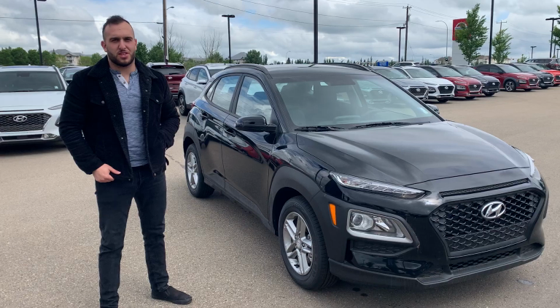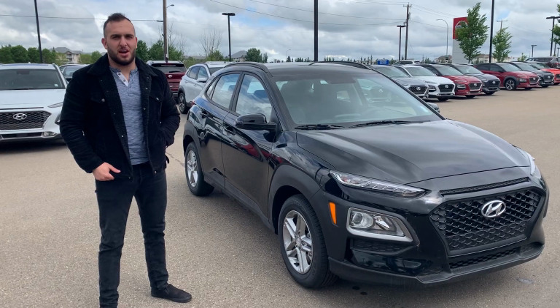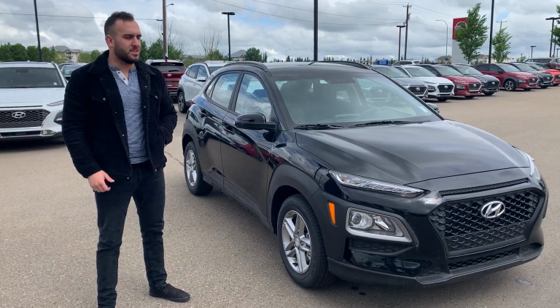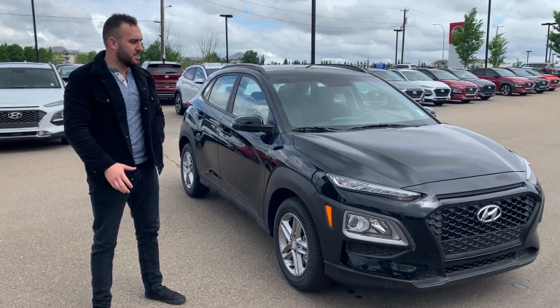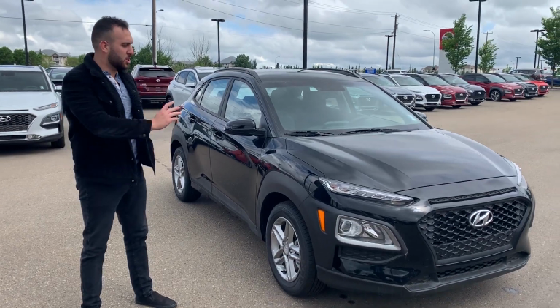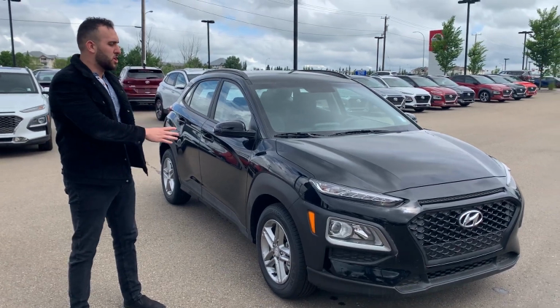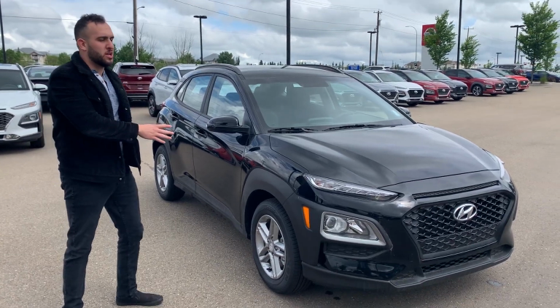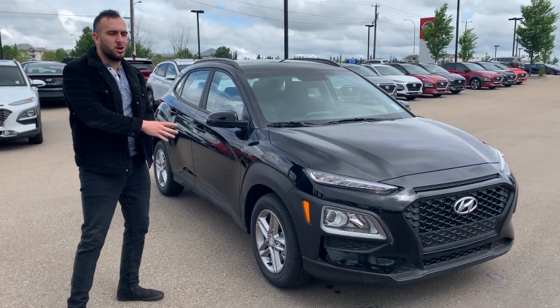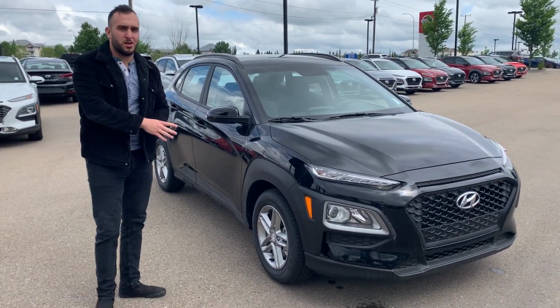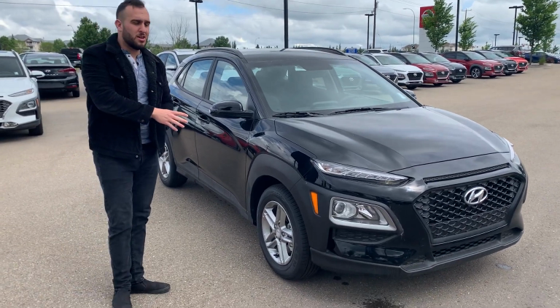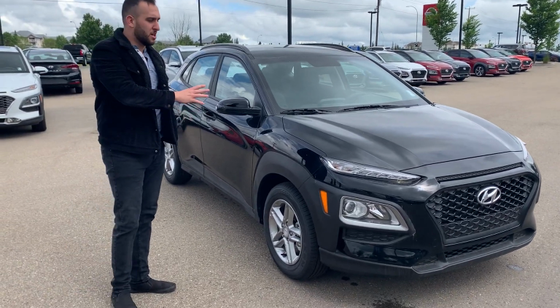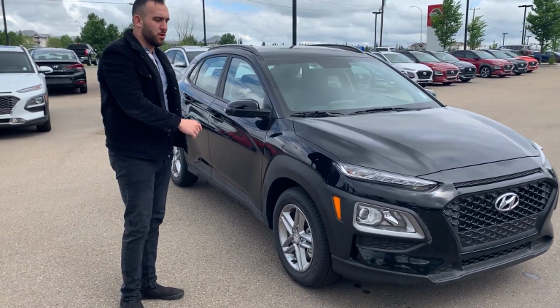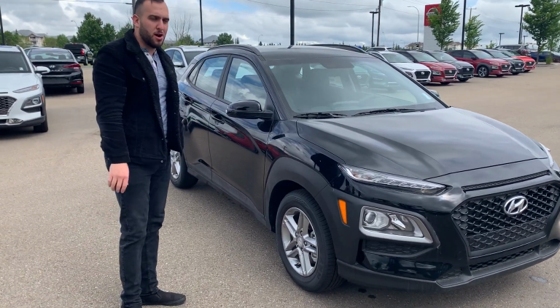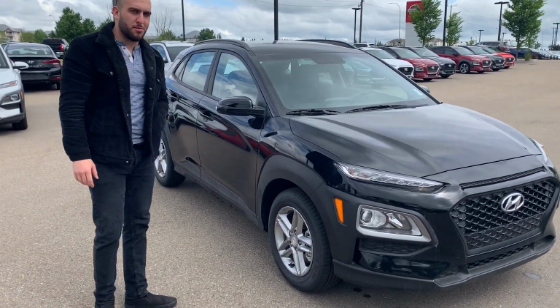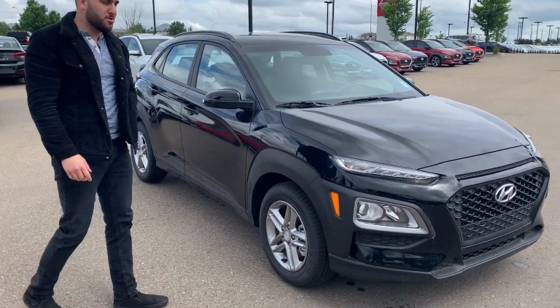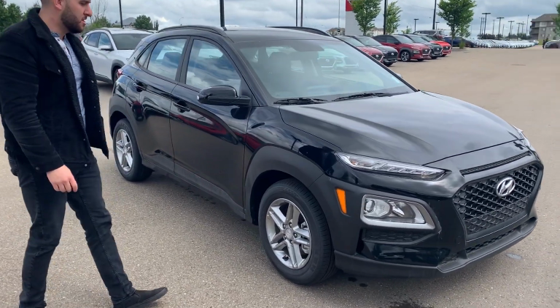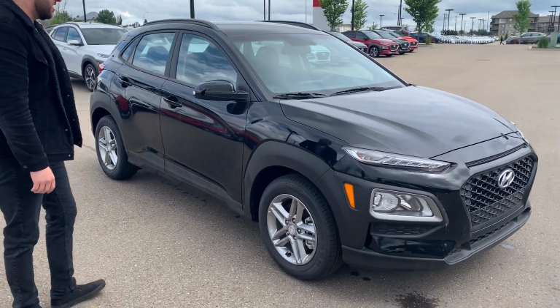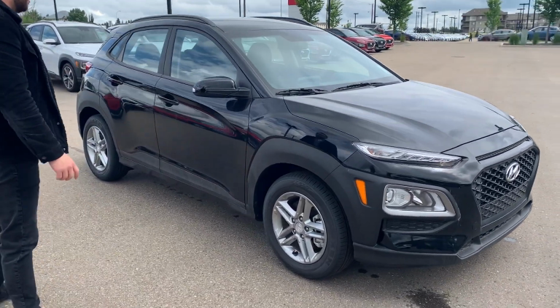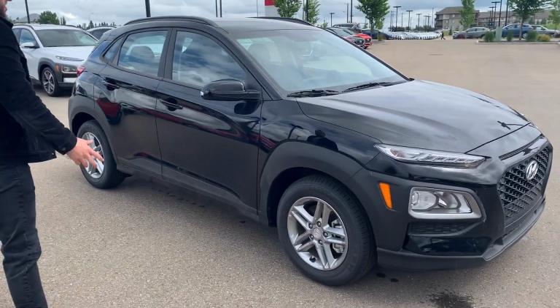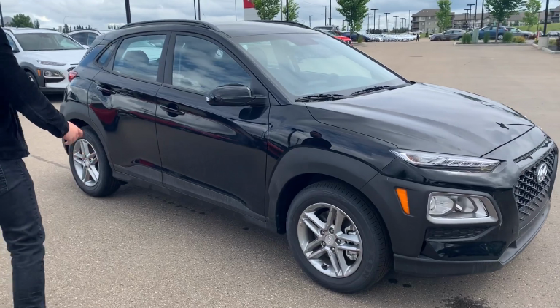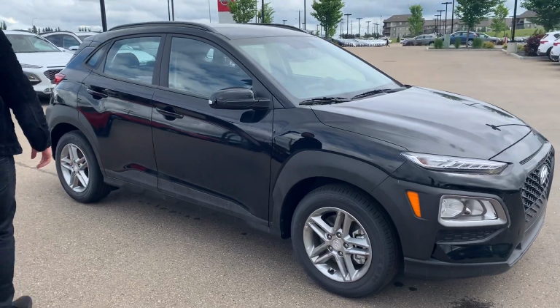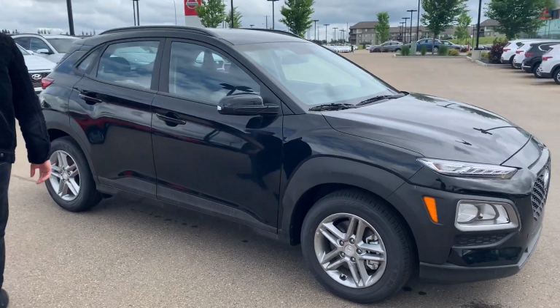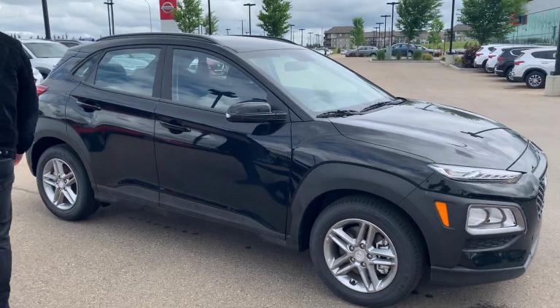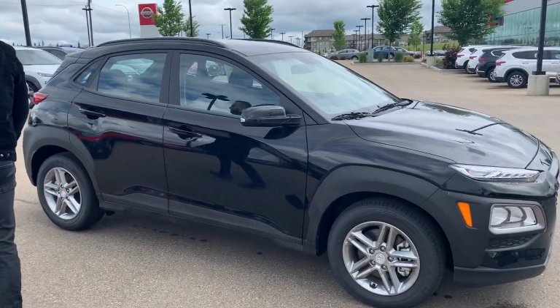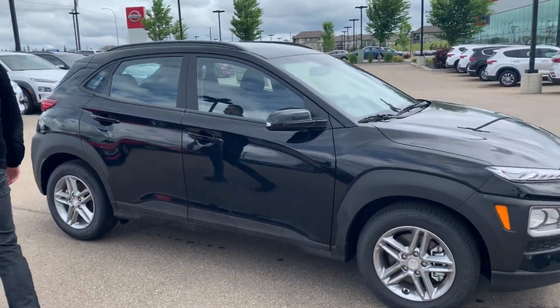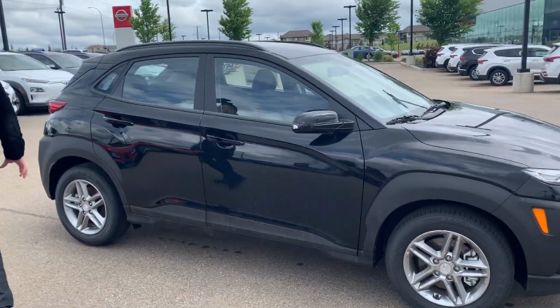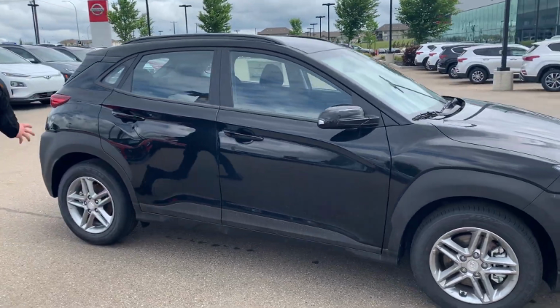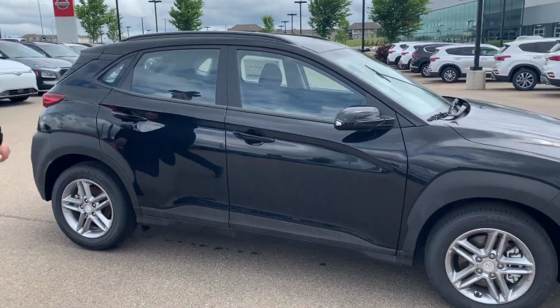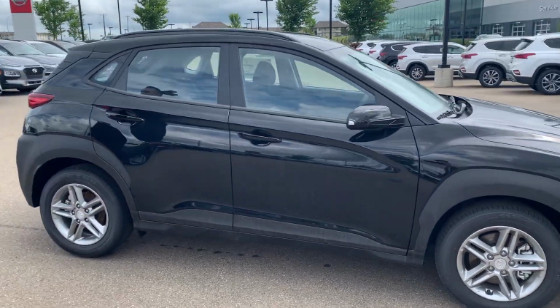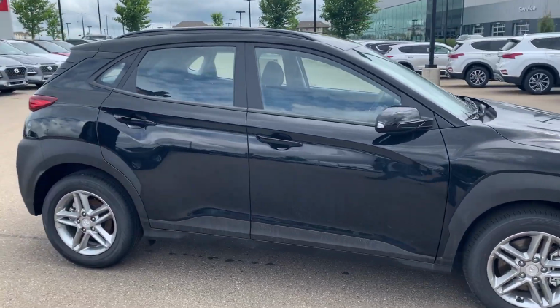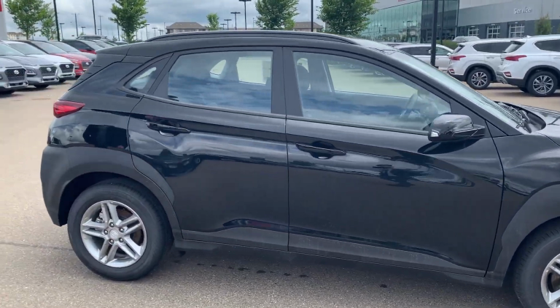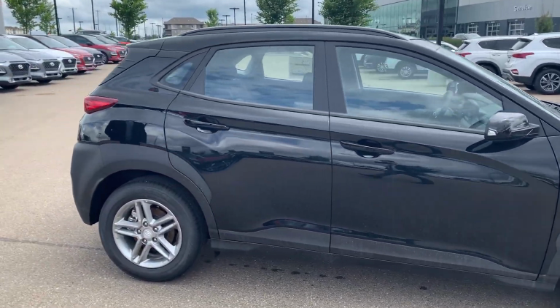University Hyundai — this is the 2020 Kona that you're inquiring about. As you can tell, it's a very beautiful vehicle and one of the newest members of the Hyundai family.